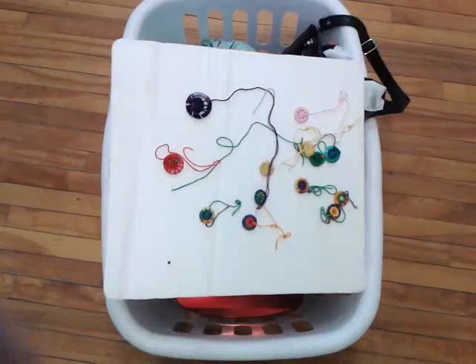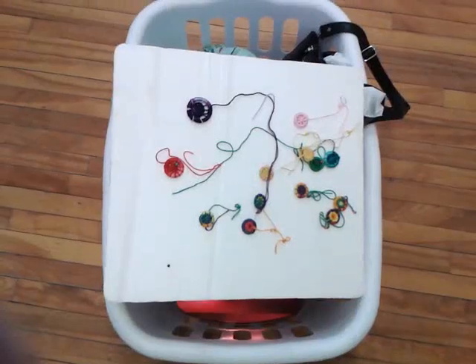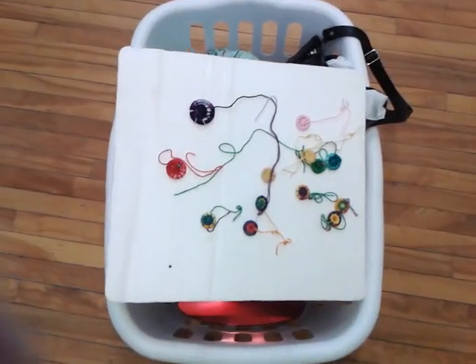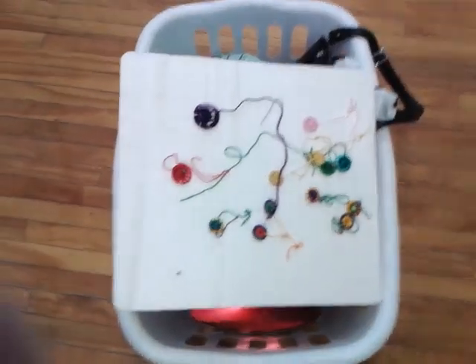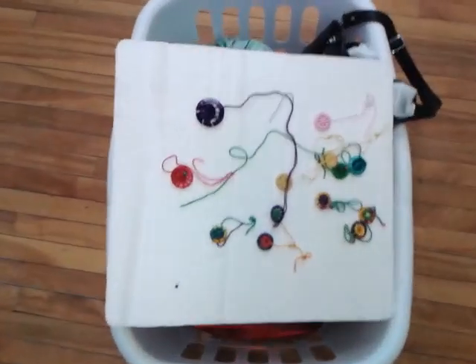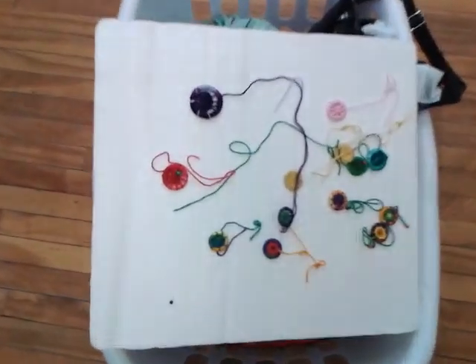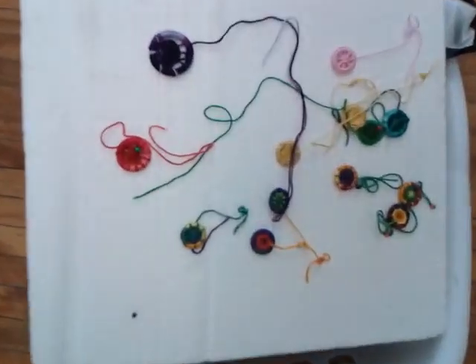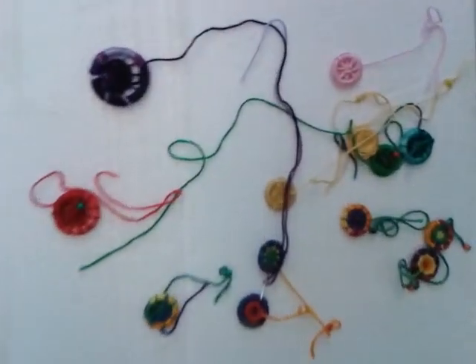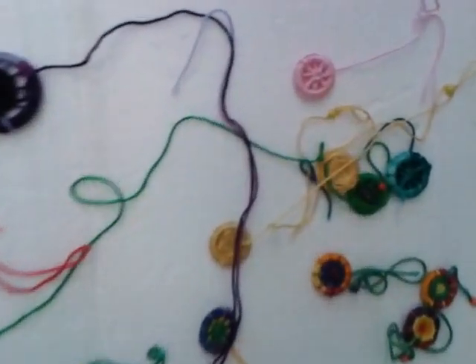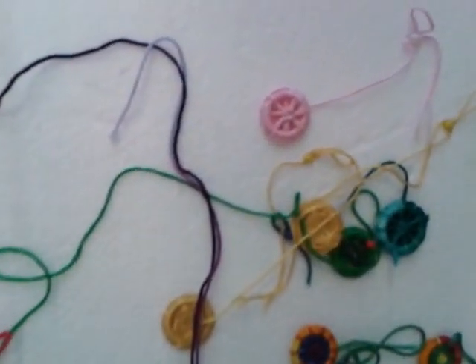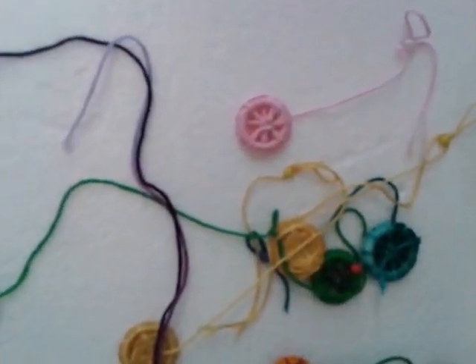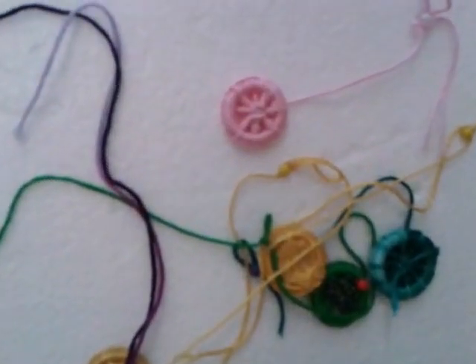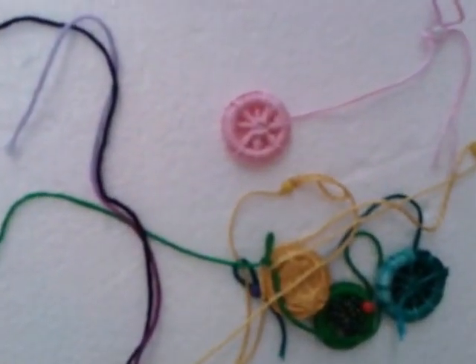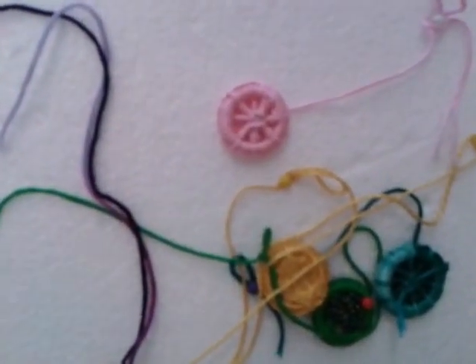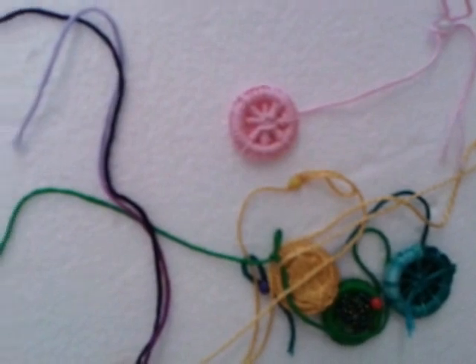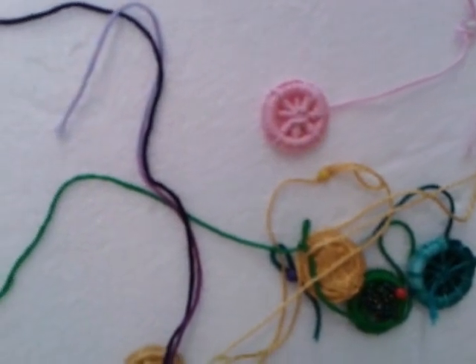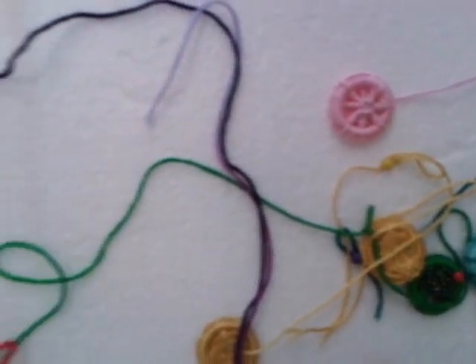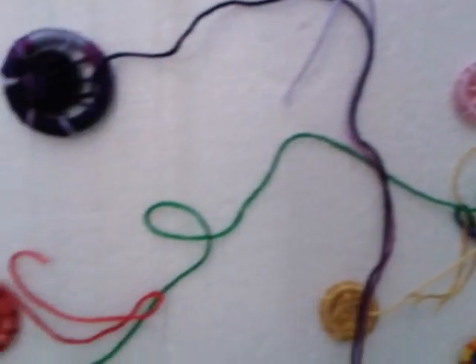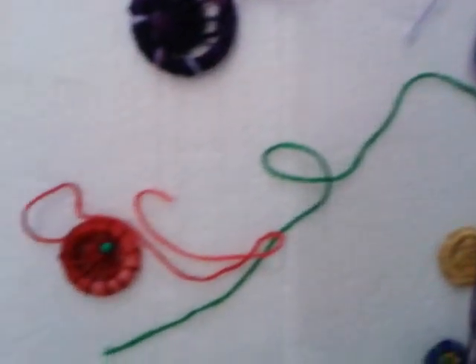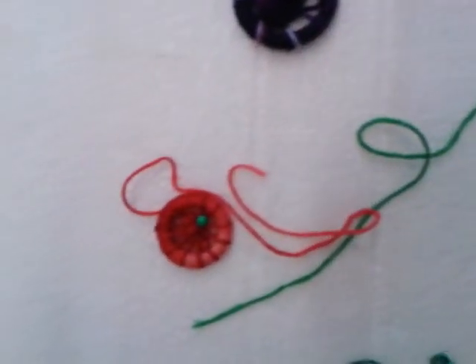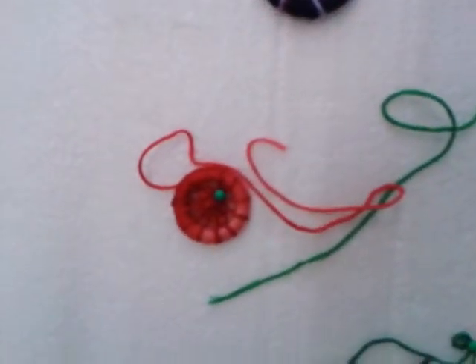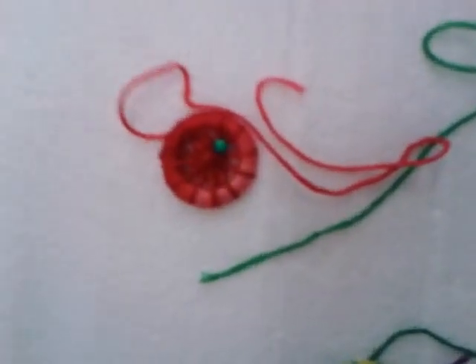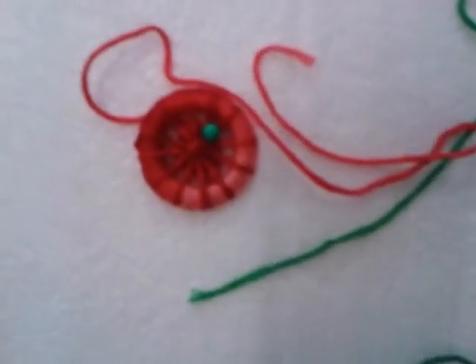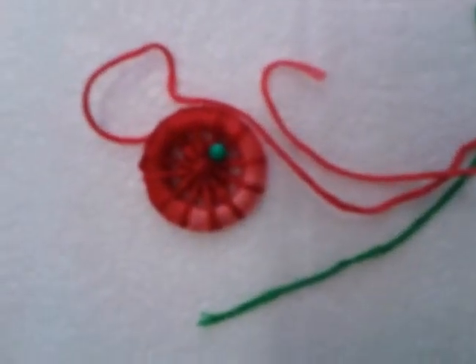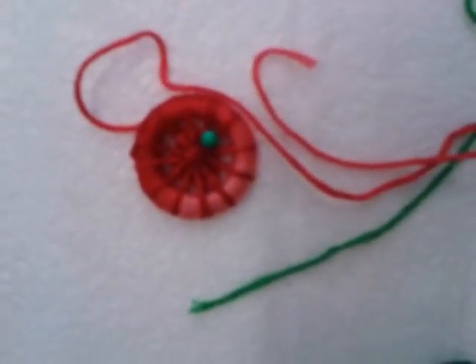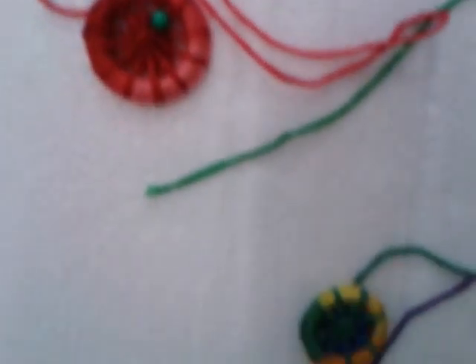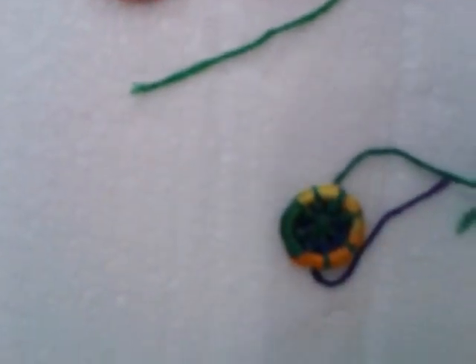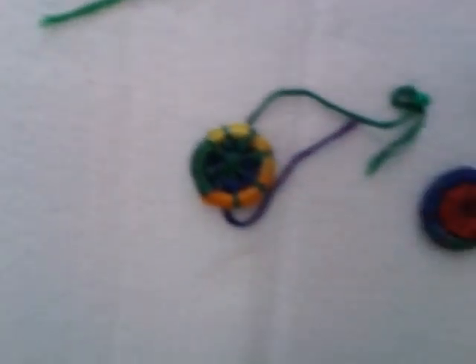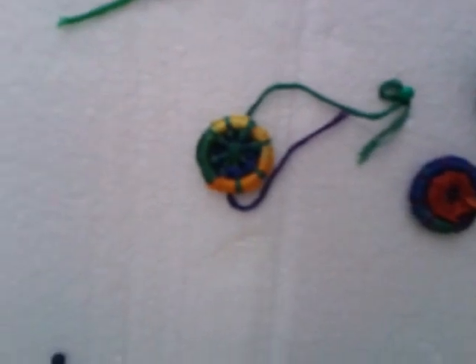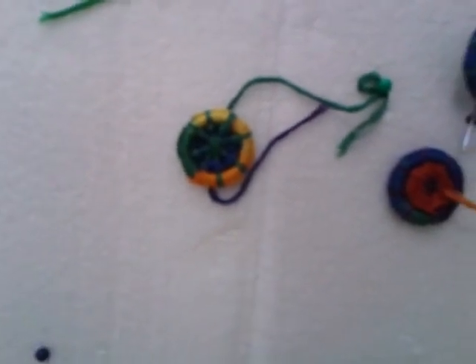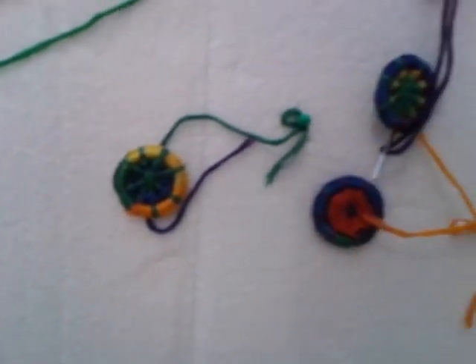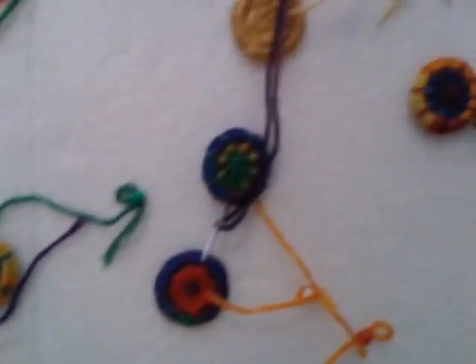Are these Dorset buttons or not? Yeah, I'm interested. Dorset buttons. These are like Teneriffe, I think is what they call them, in the middle of your pine needle baskets.